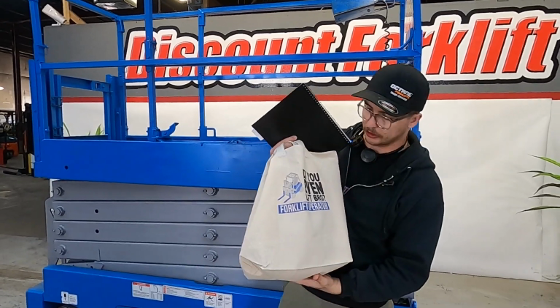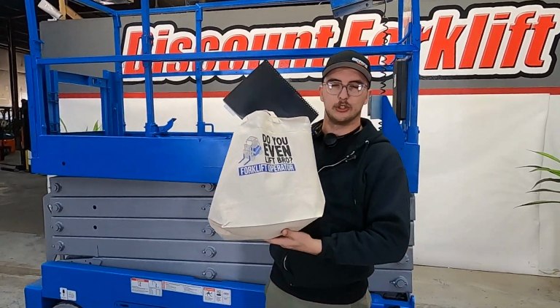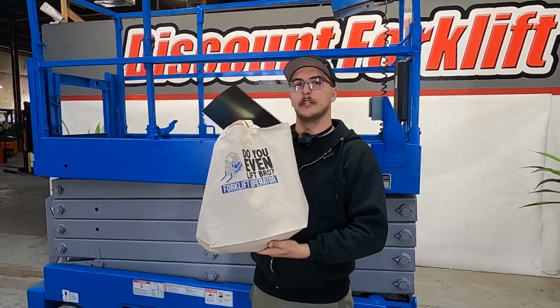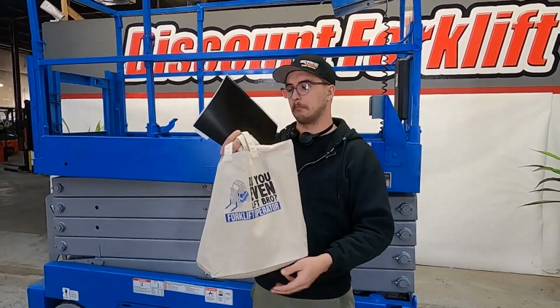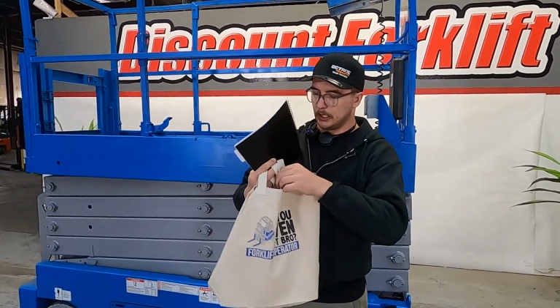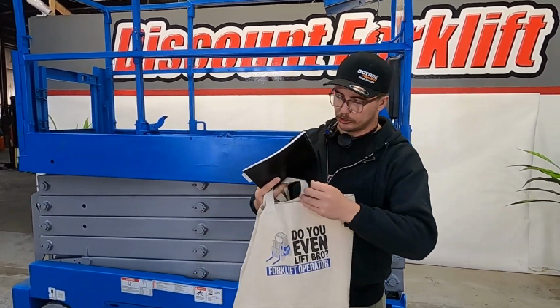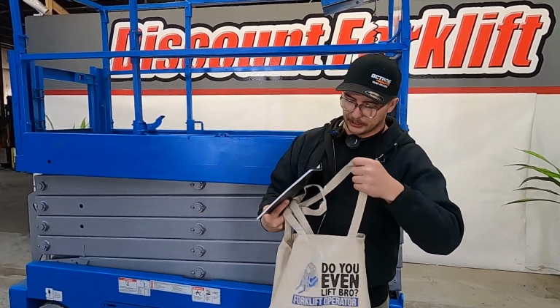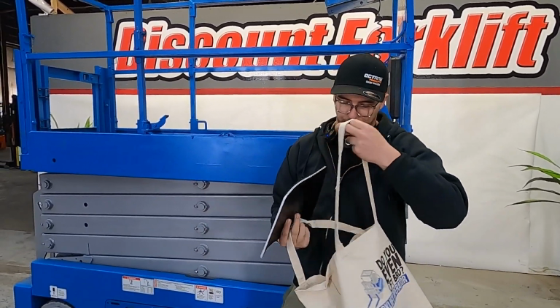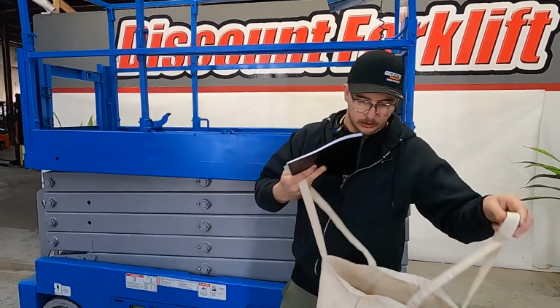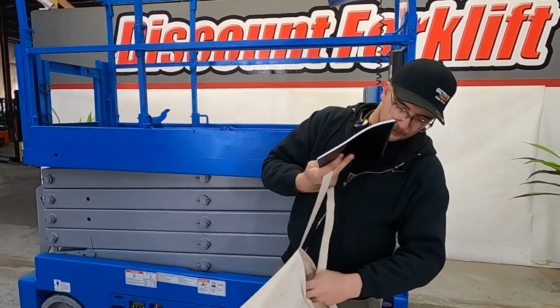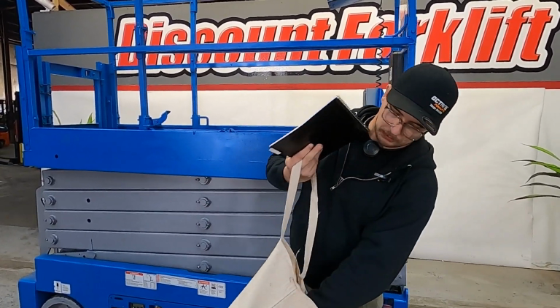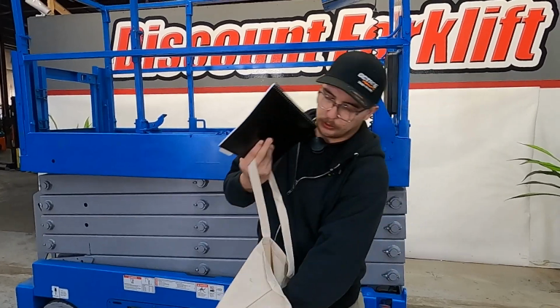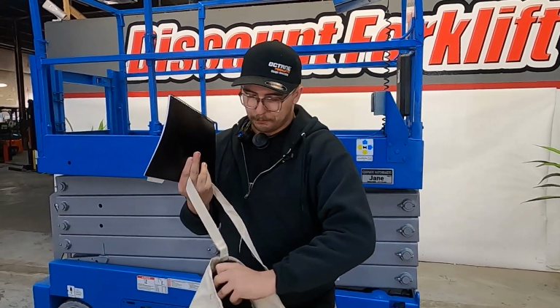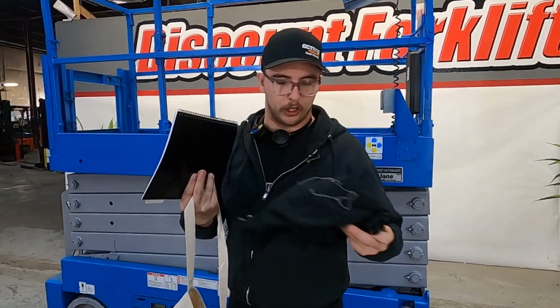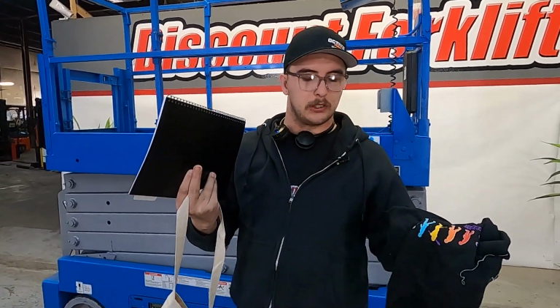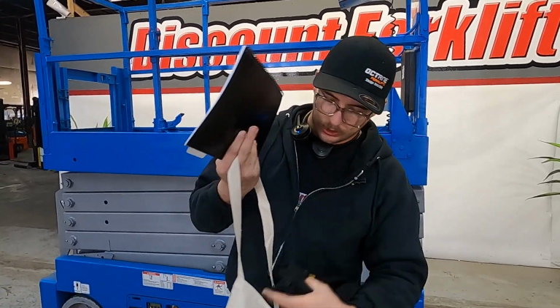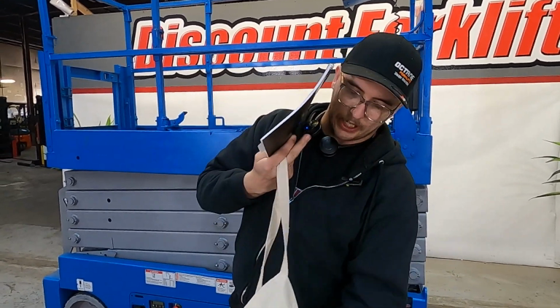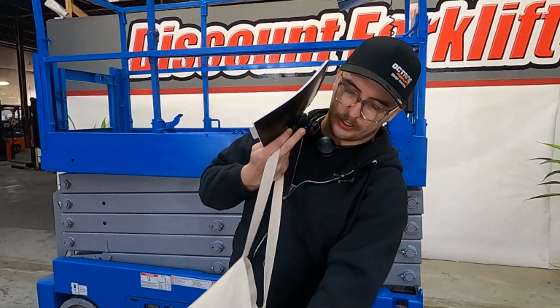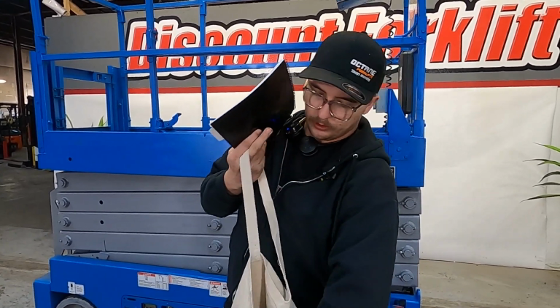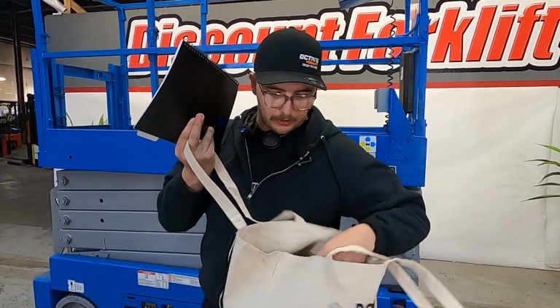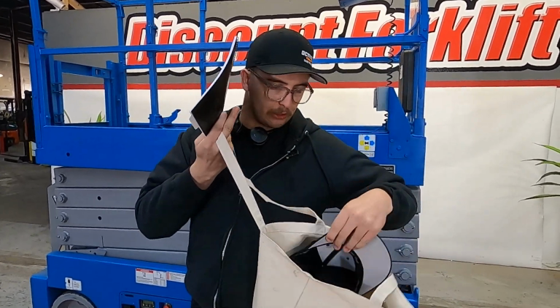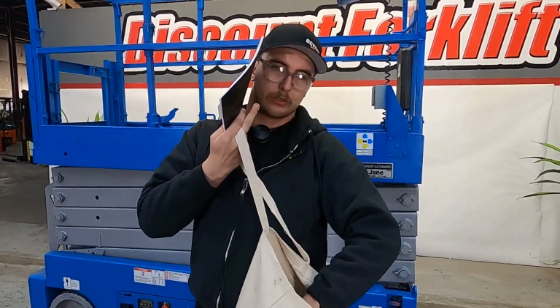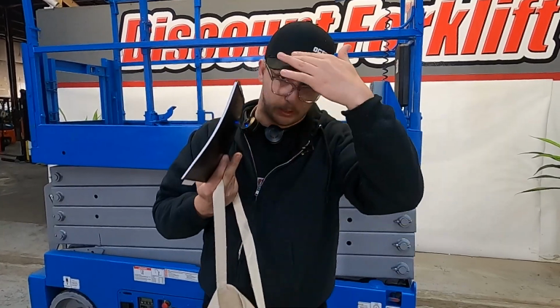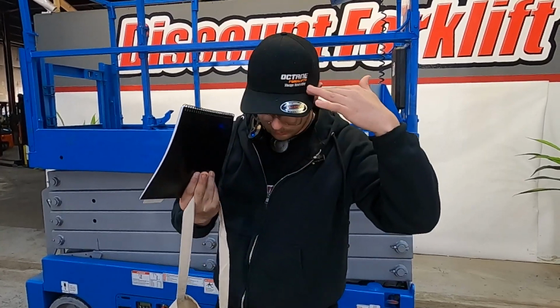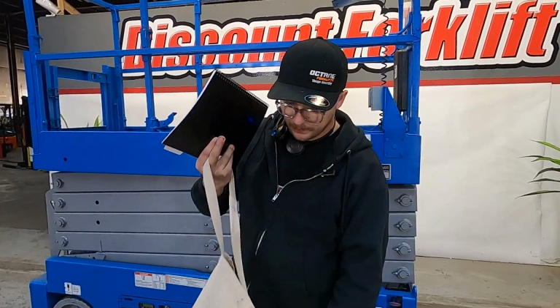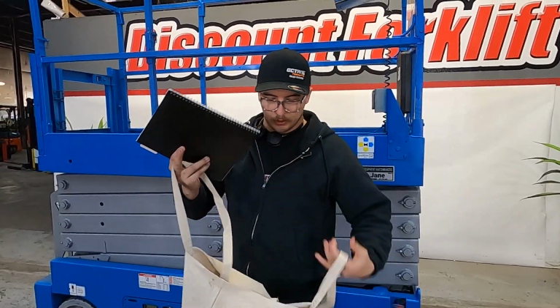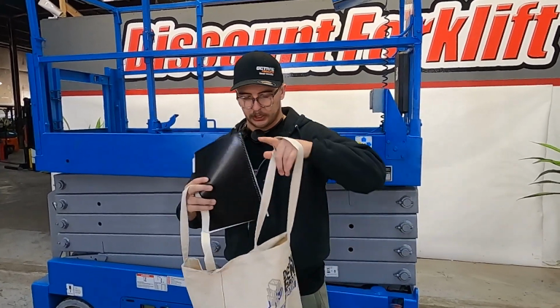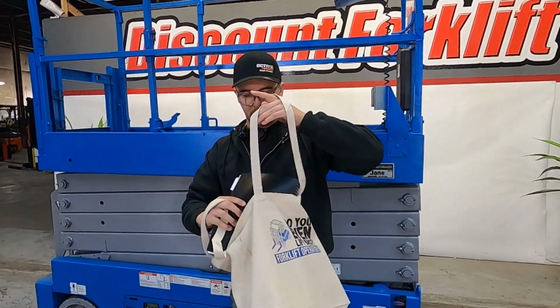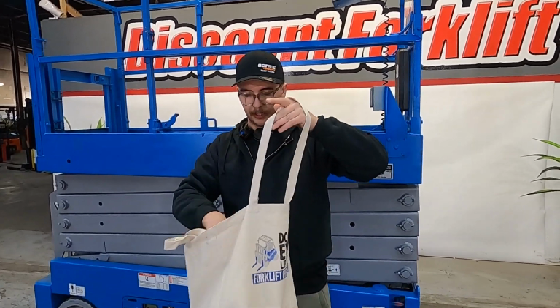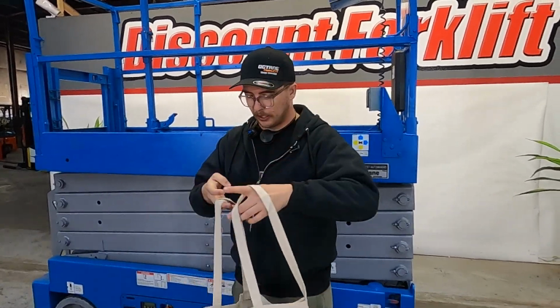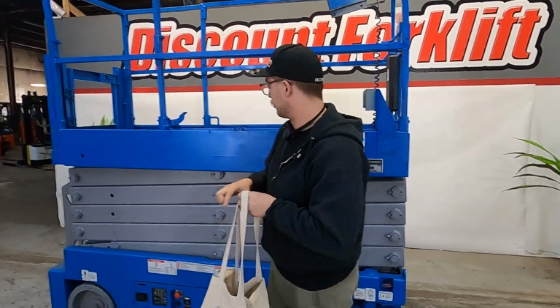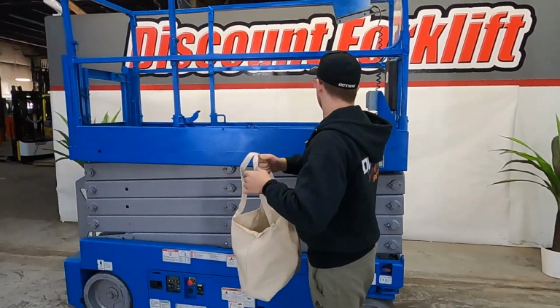It's going to come in the 'Do You Even Lift Bro' bag. Also inside this bag for you is going to be a 'Do You Even Lift Bro' shirt and an Octane forklift hat, just like the one that's on top of my head right now. I'll put this here and have it waiting on you, my friend.